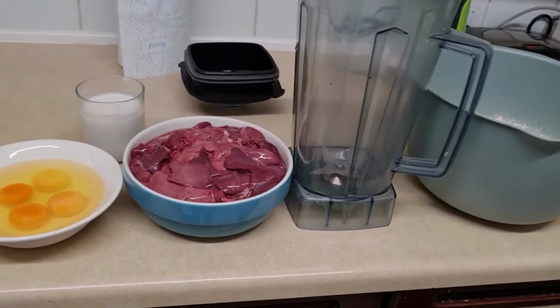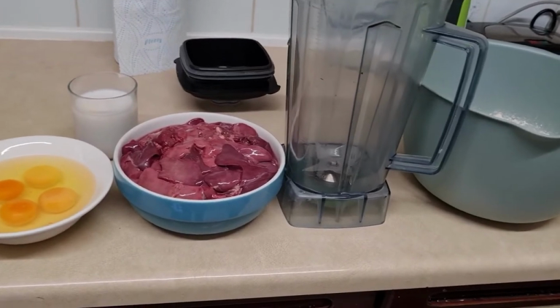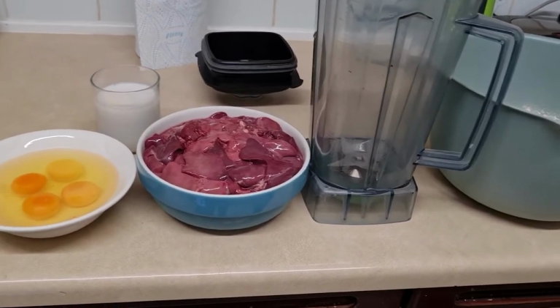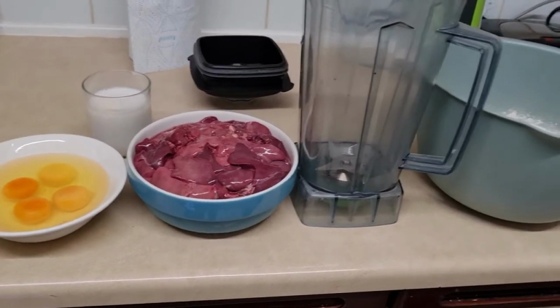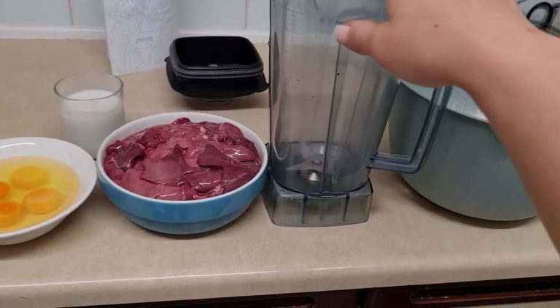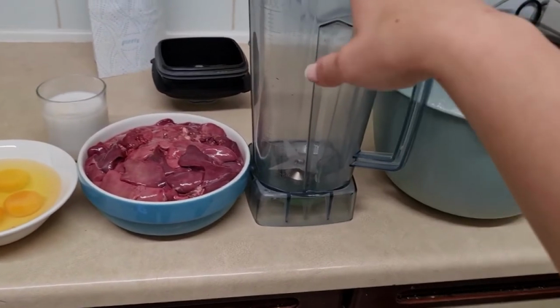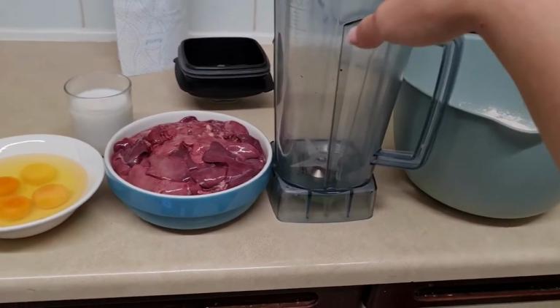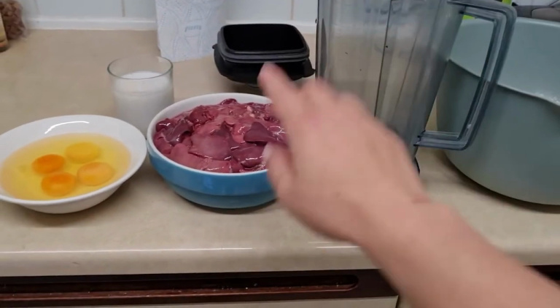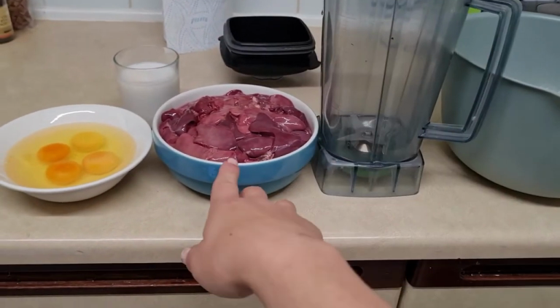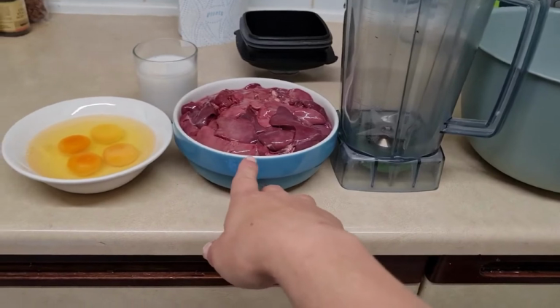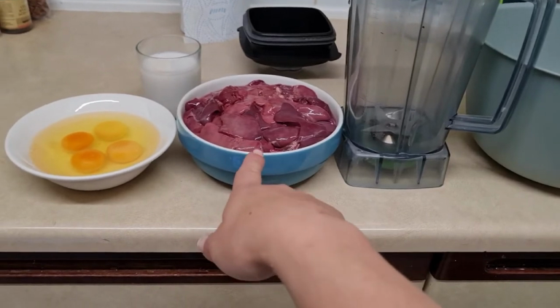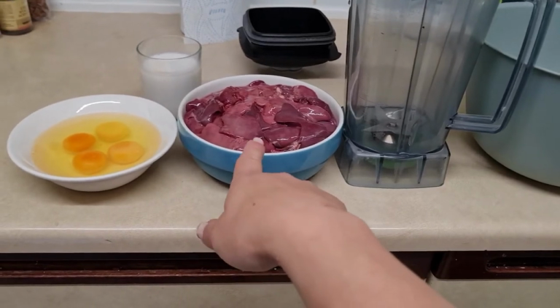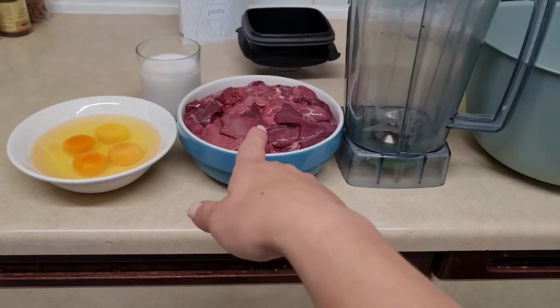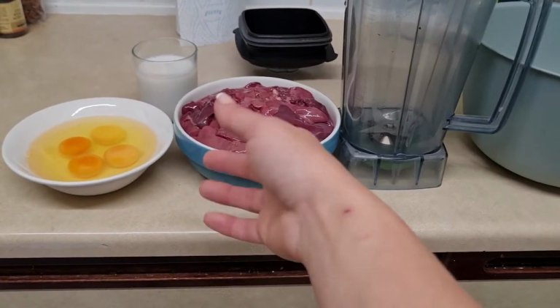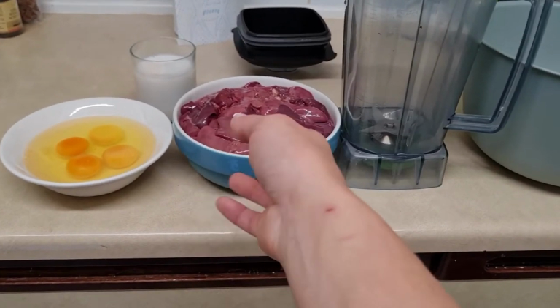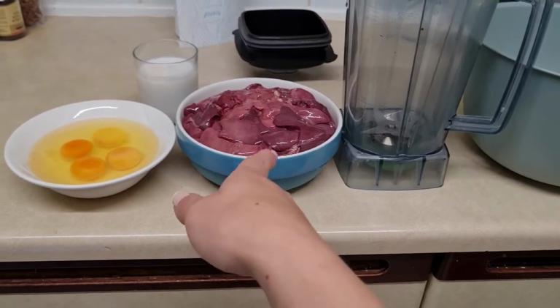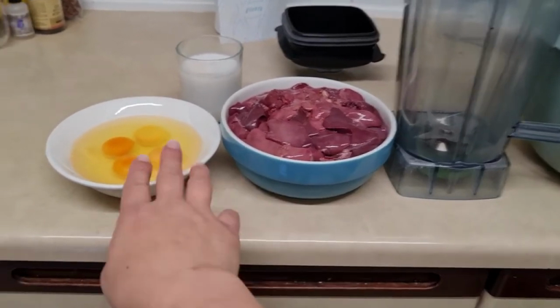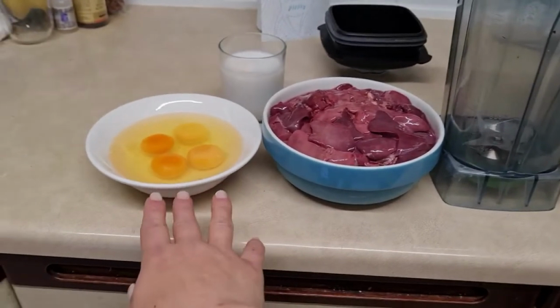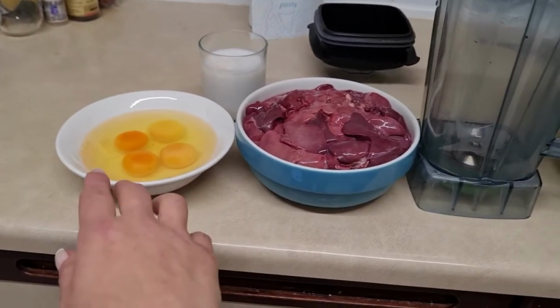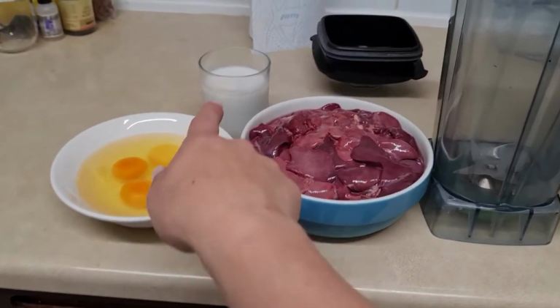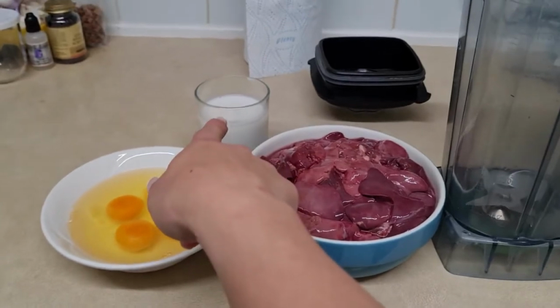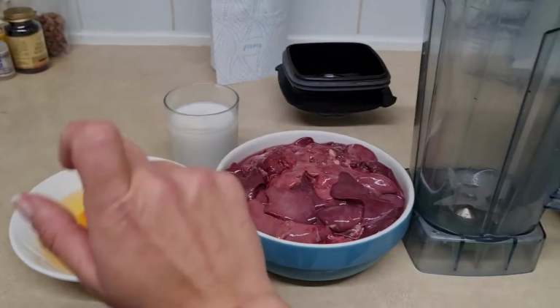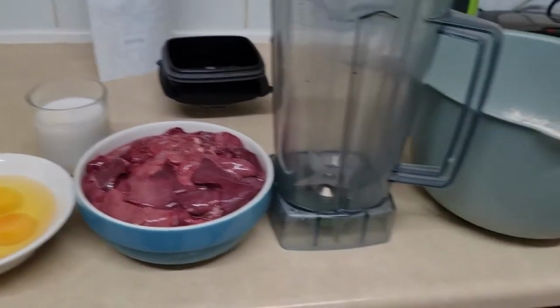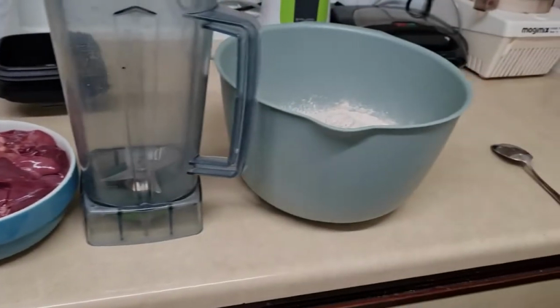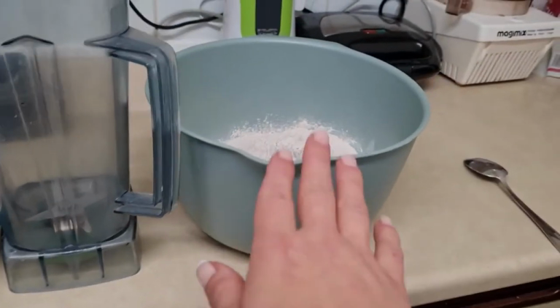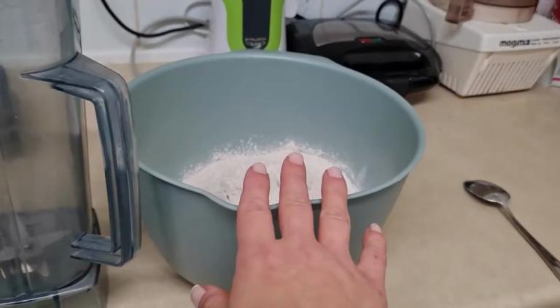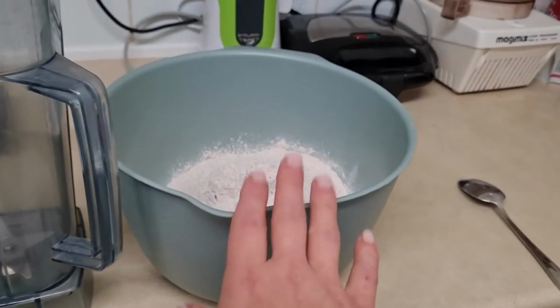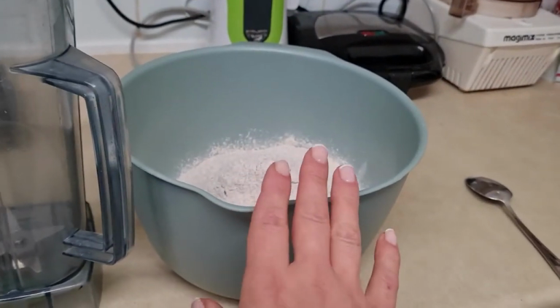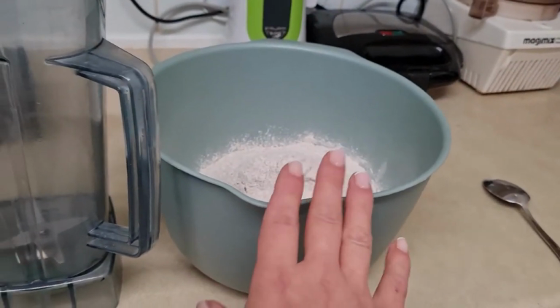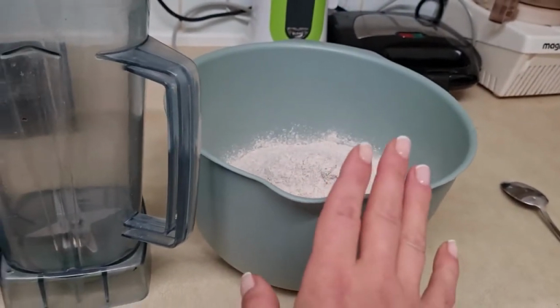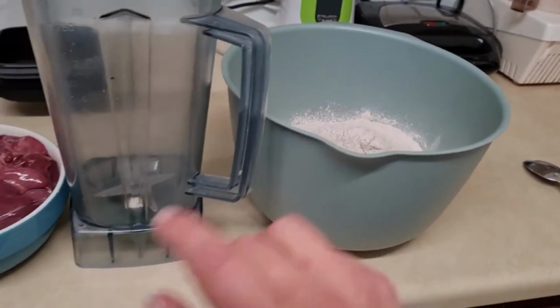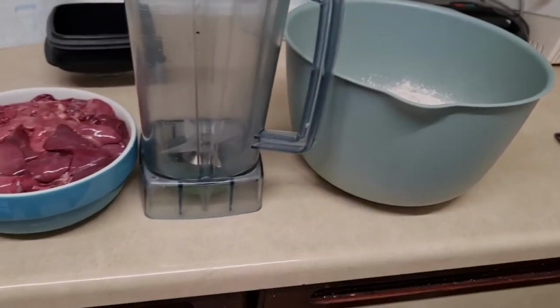So what do you need? A blender, about one kilo of chicken liver, four eggs, a little bit of milk, and 400 grams of wholemeal flour.